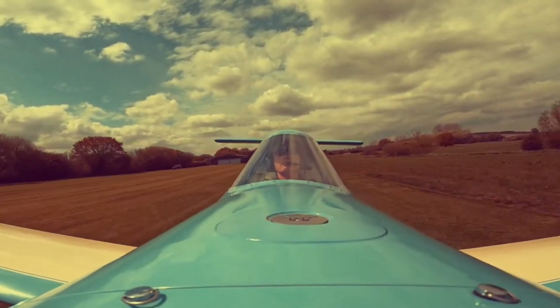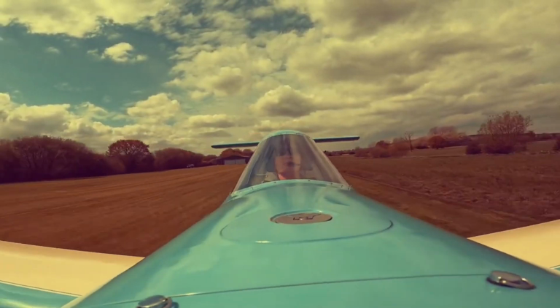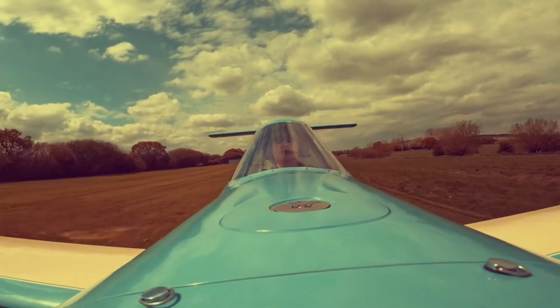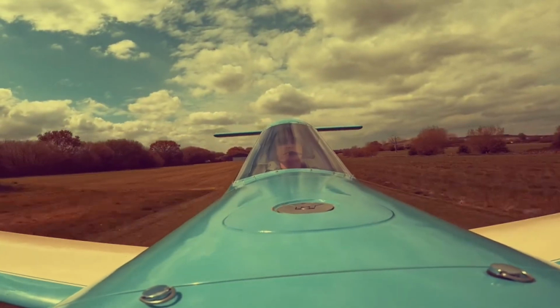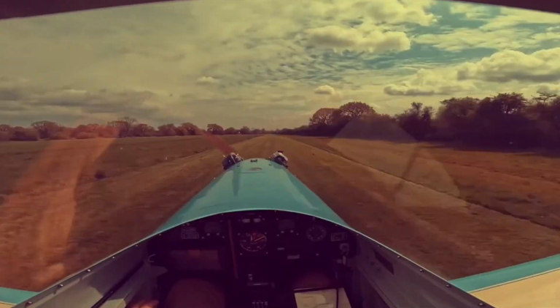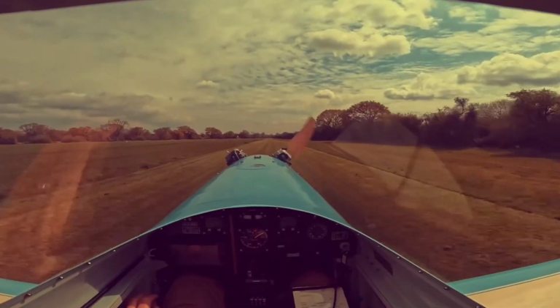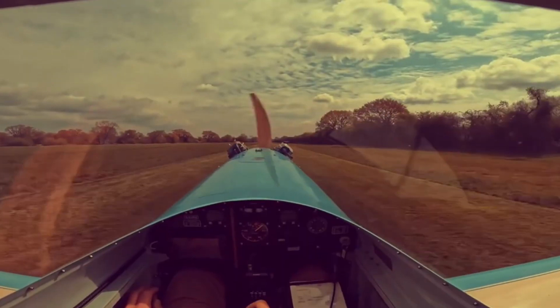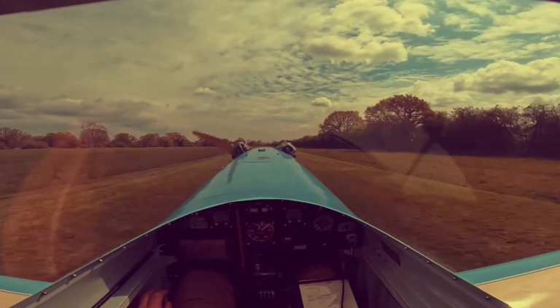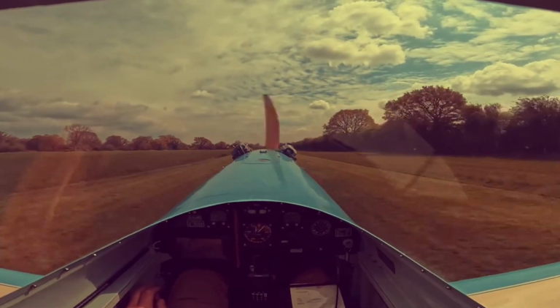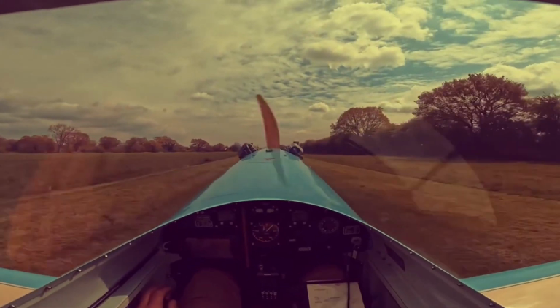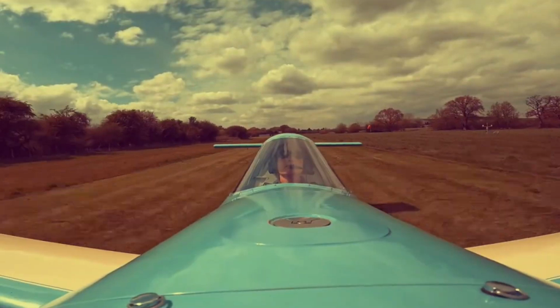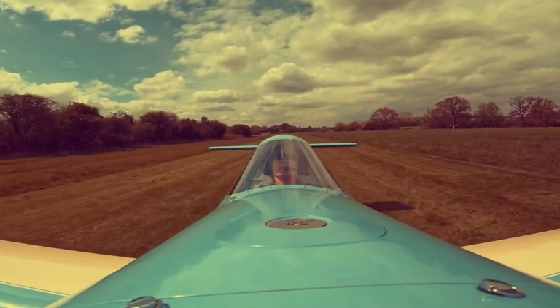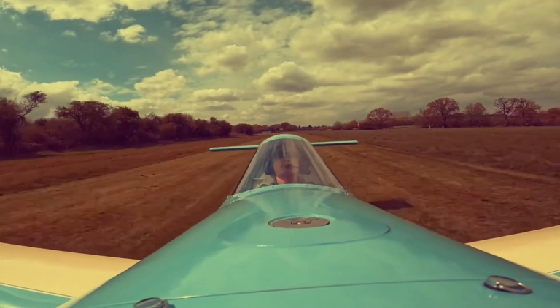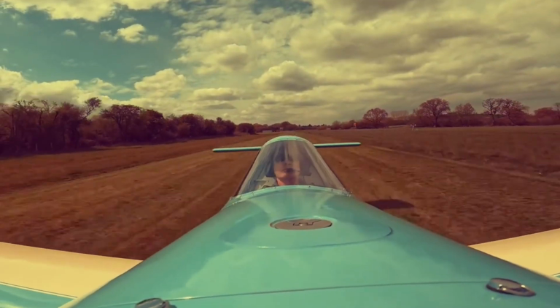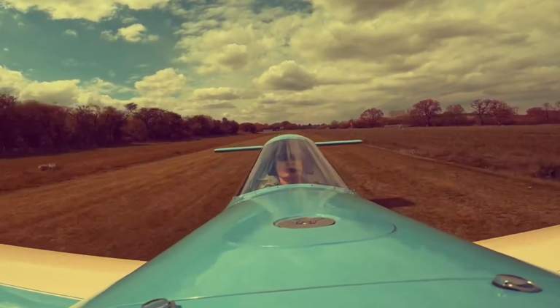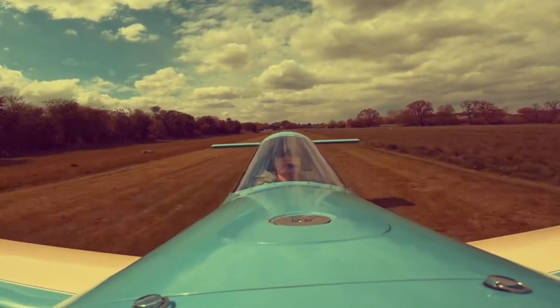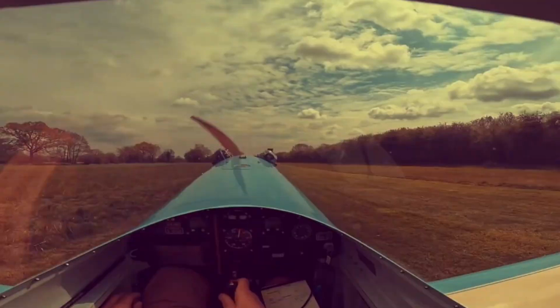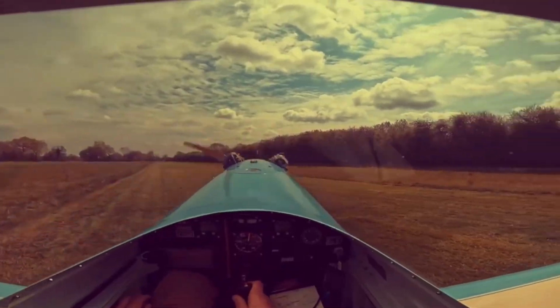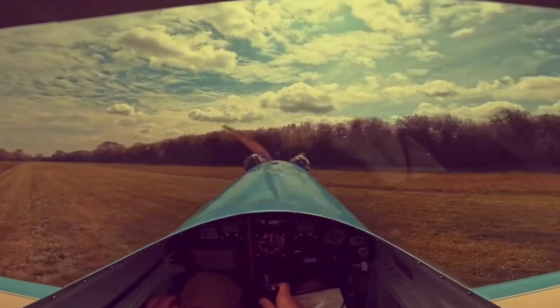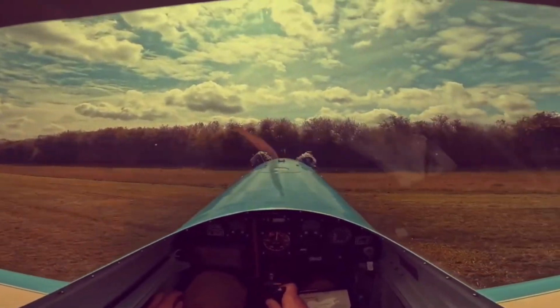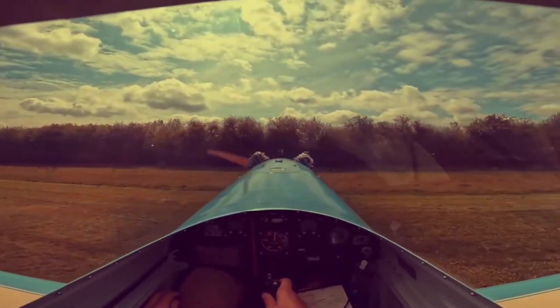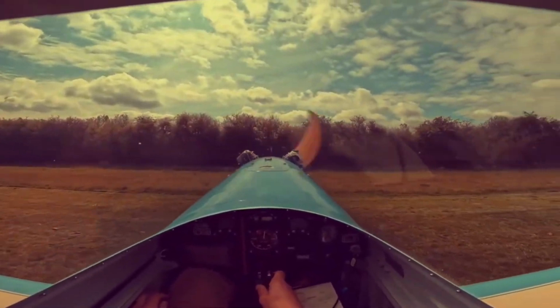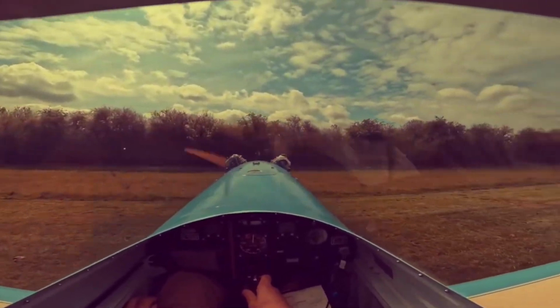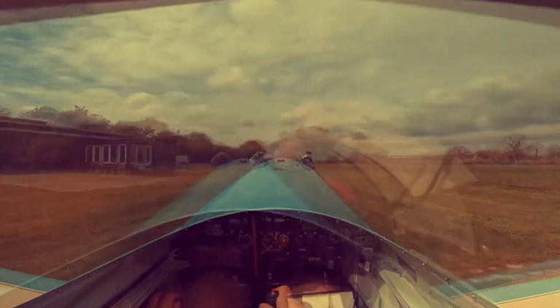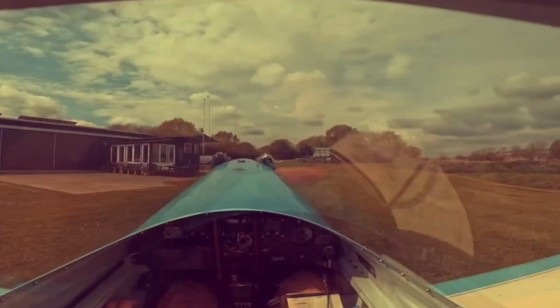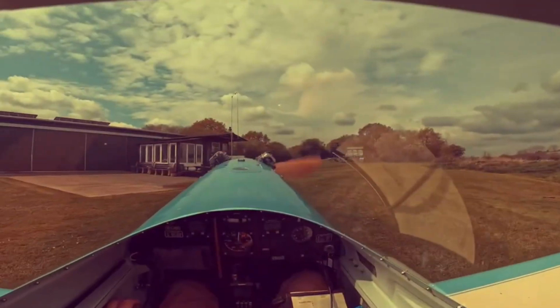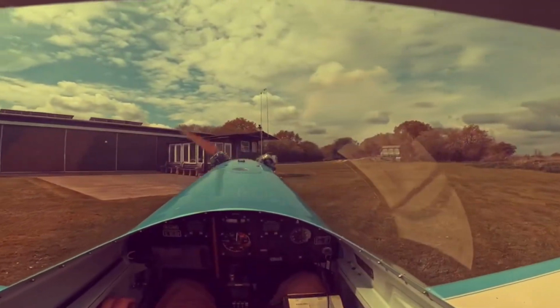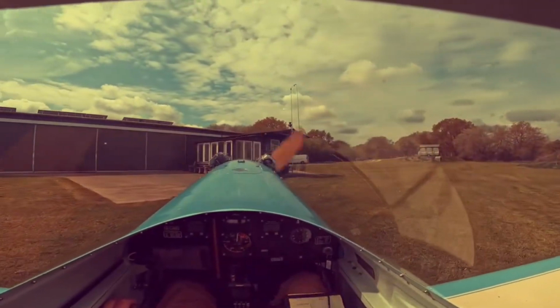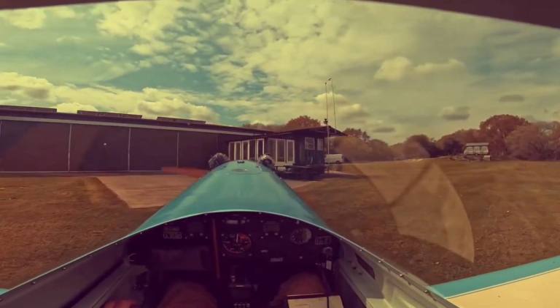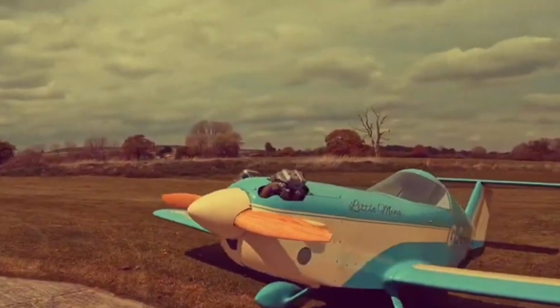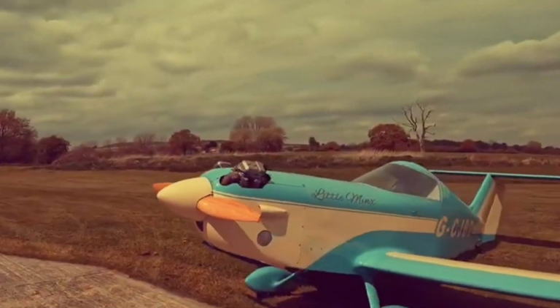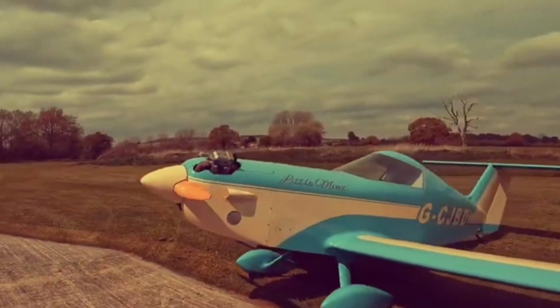For aviation enthusiasts, the Mini Sport opens the skies with unmatched affordability and a deeply personal connection to flight. The SD-1 Mini Sport isn't just an aircraft — it's a smile in the sky, proof that true joy in flying can still come in the simplest form.